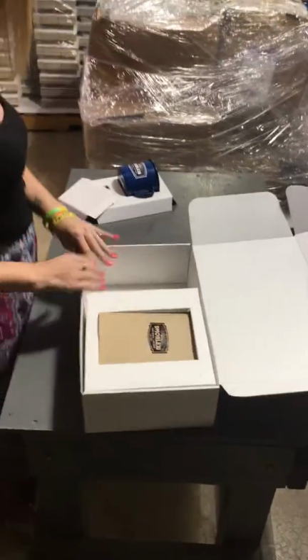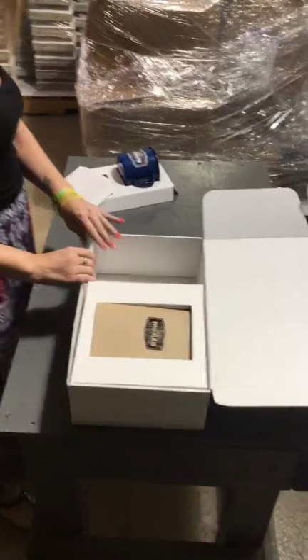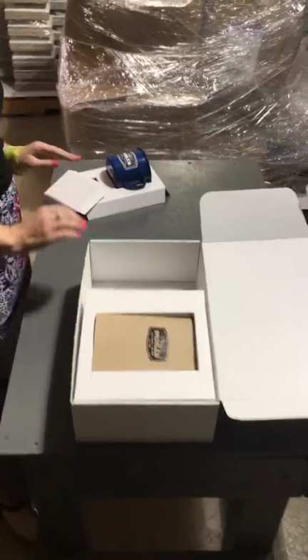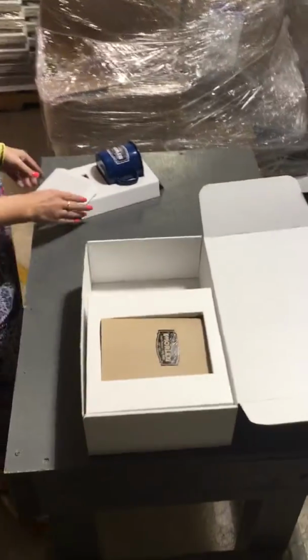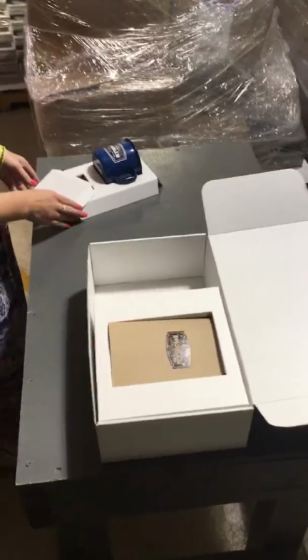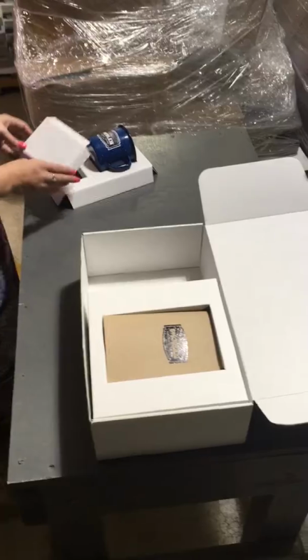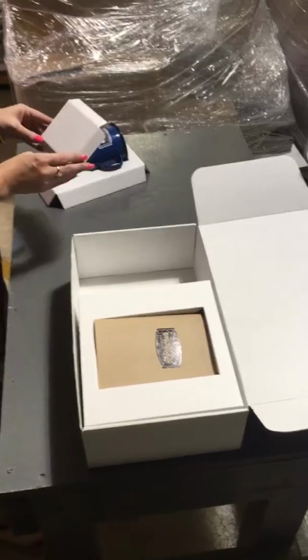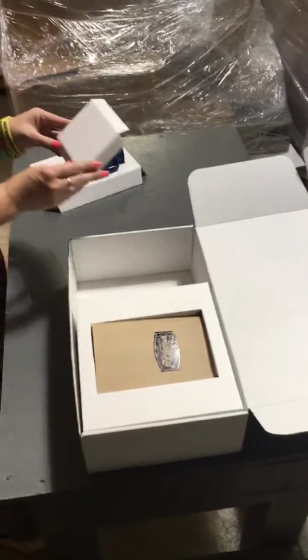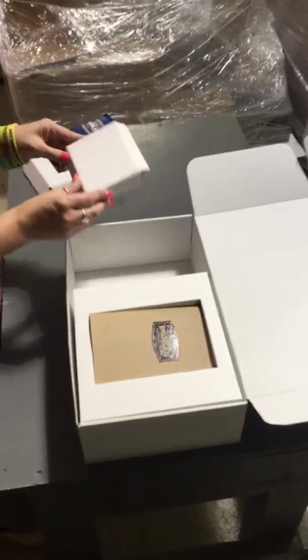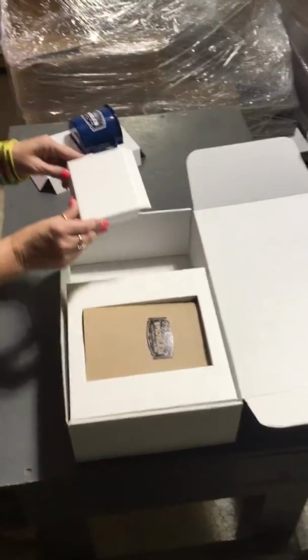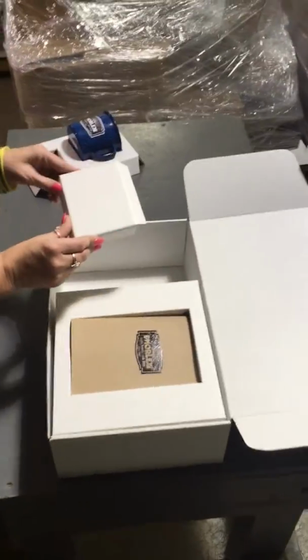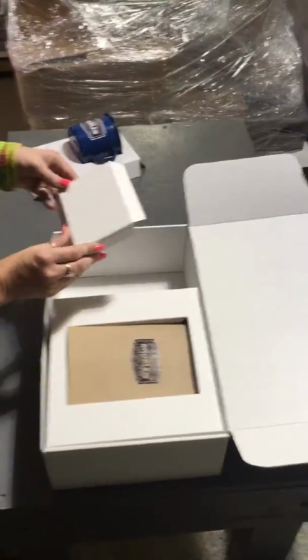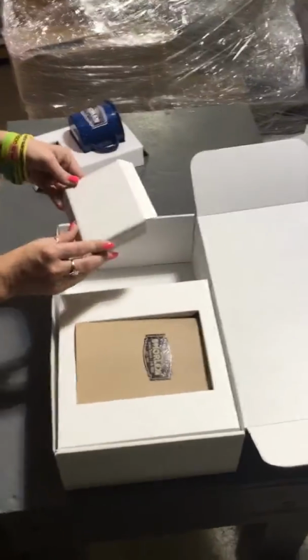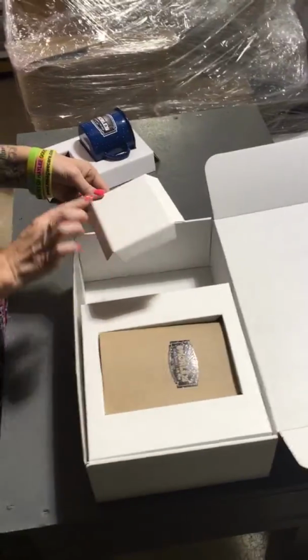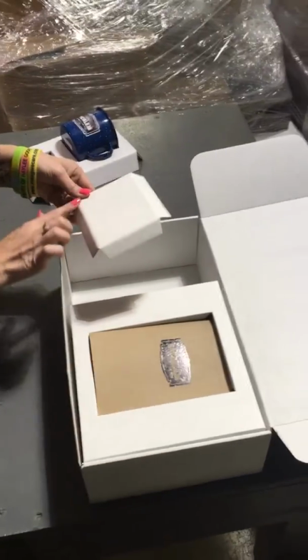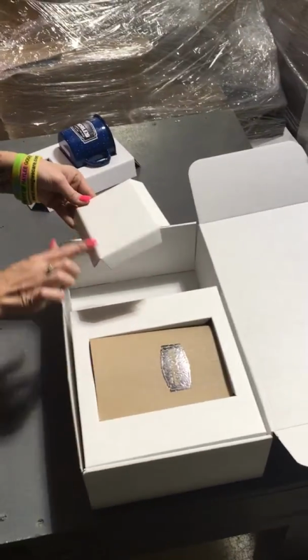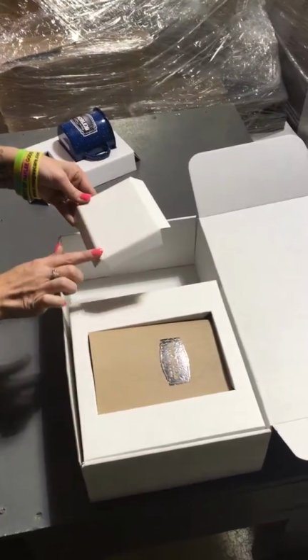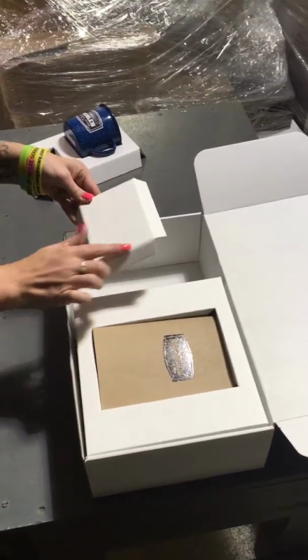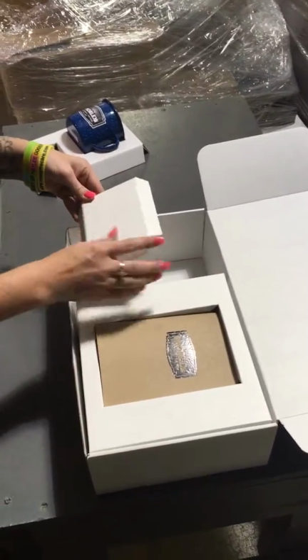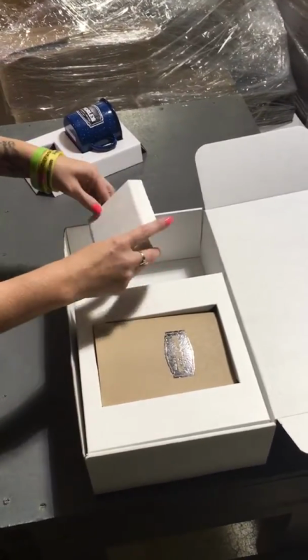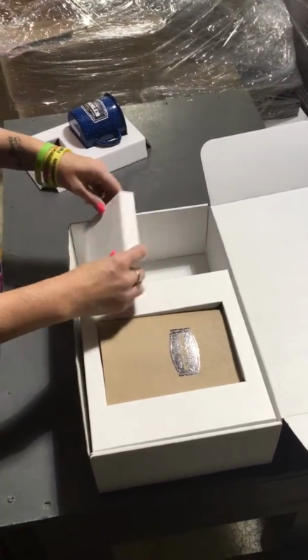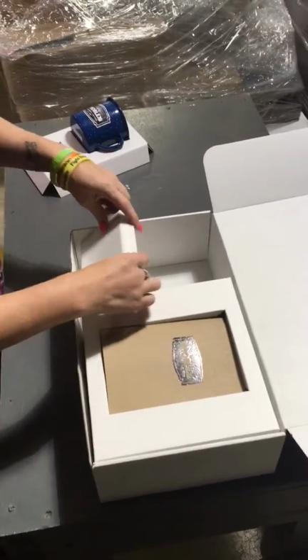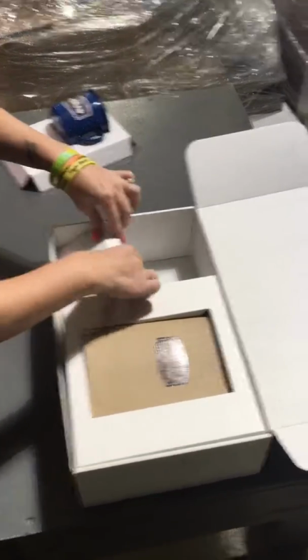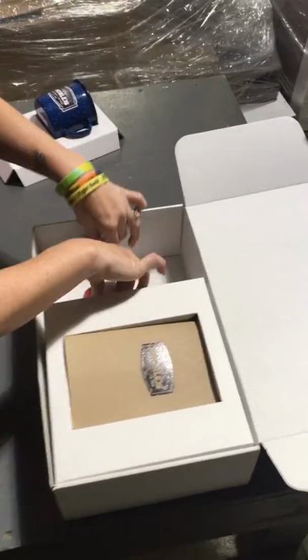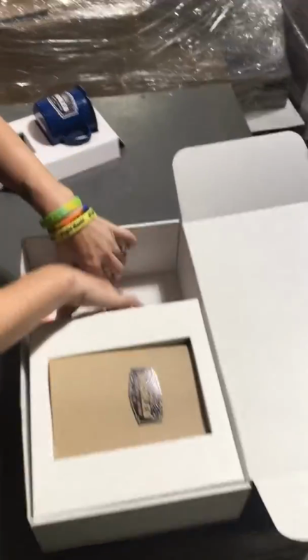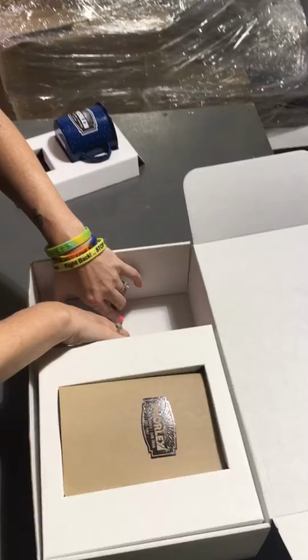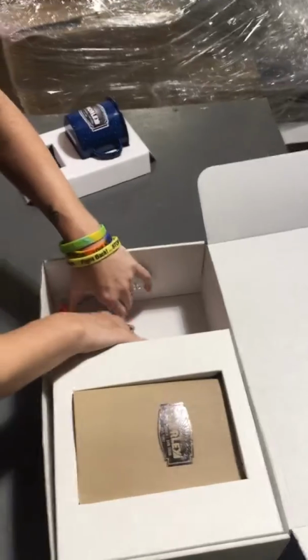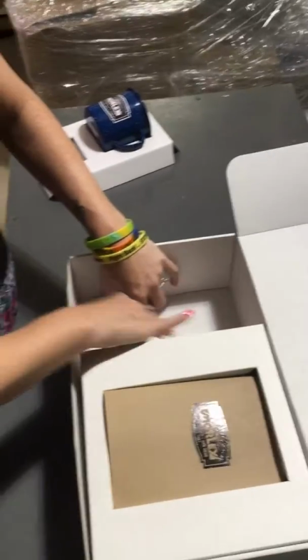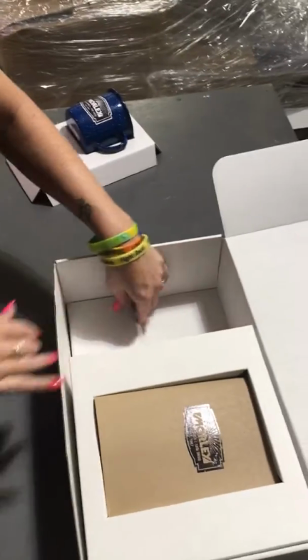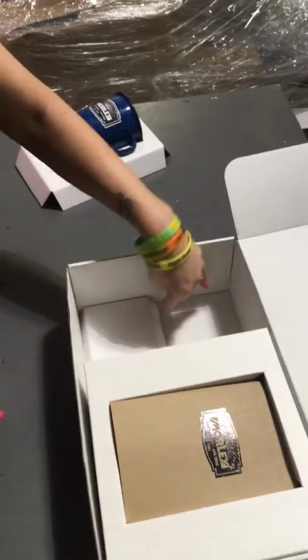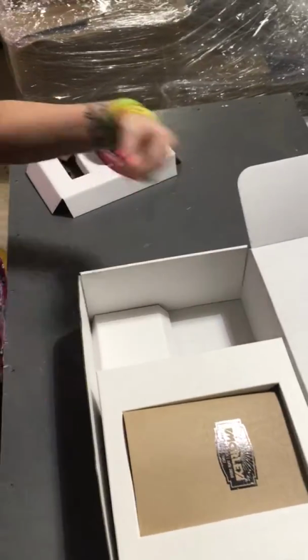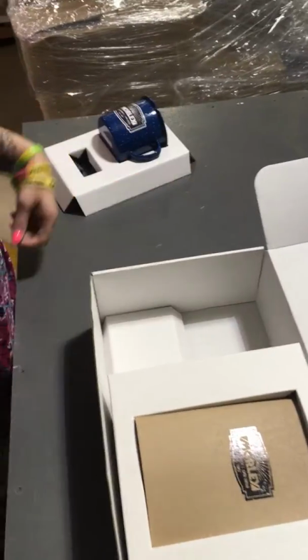You would then take the small tray with the long side toward the front. That would go to the front of the box as shown.